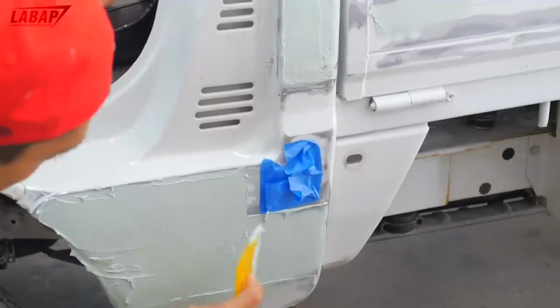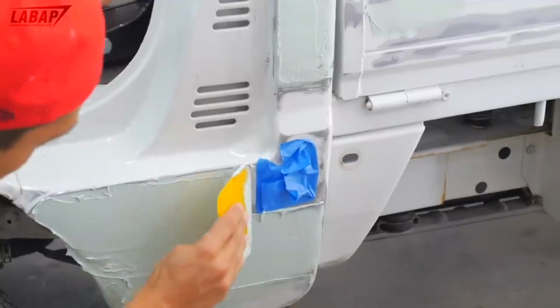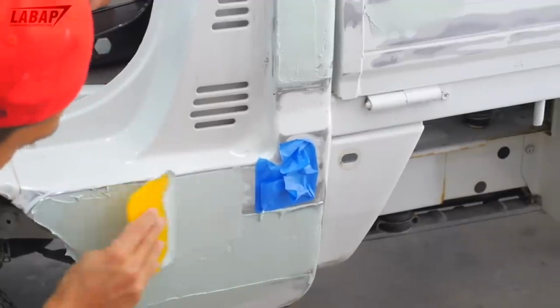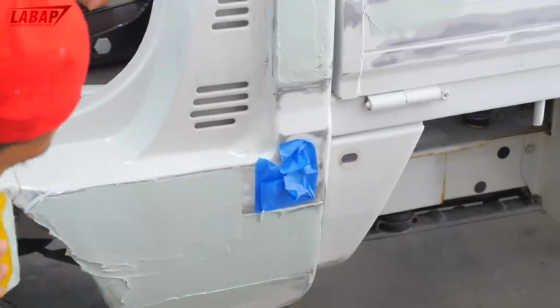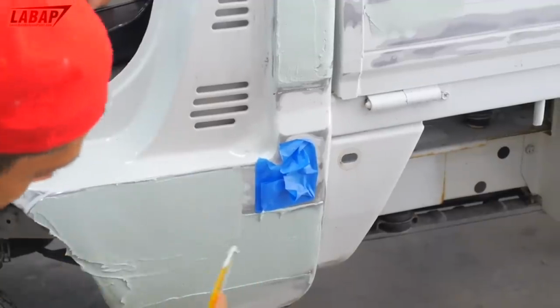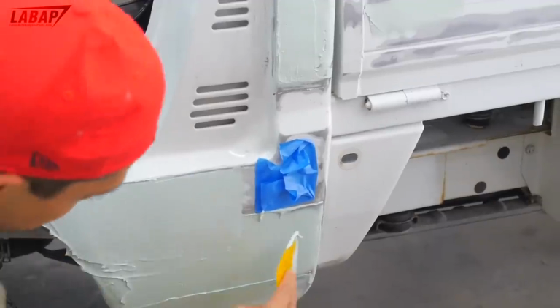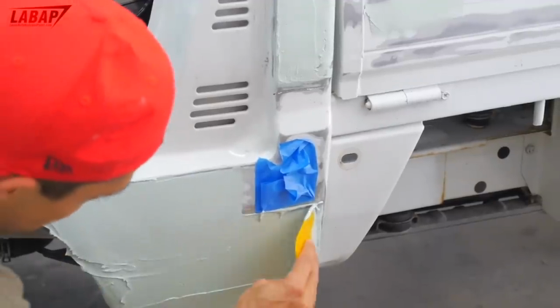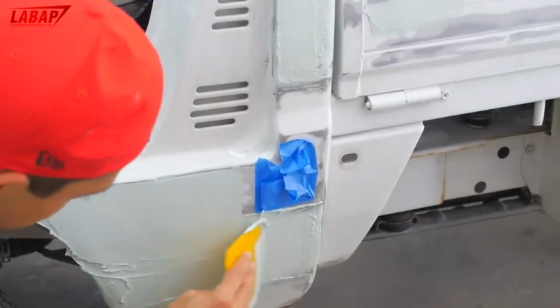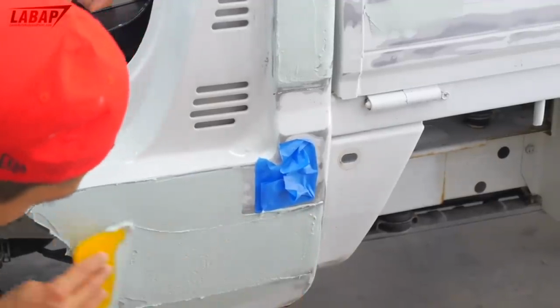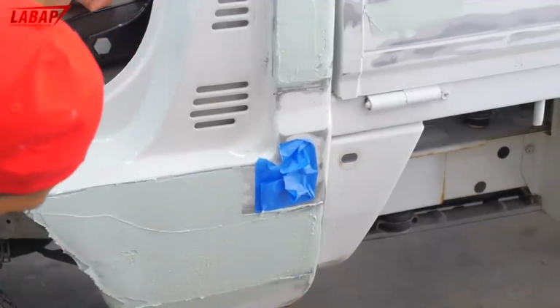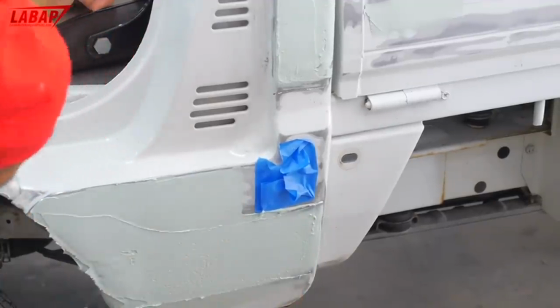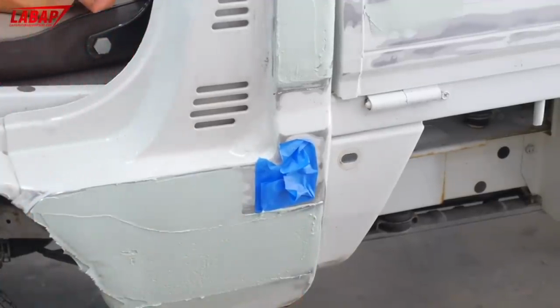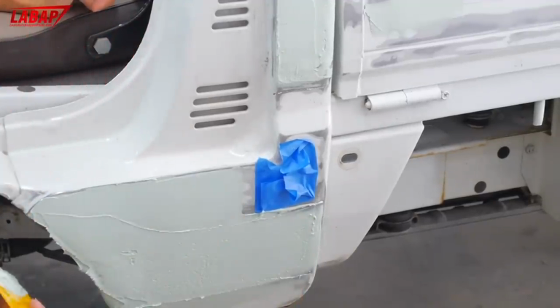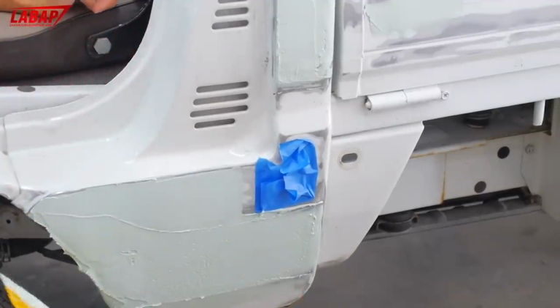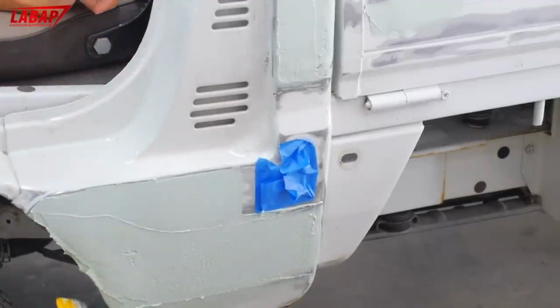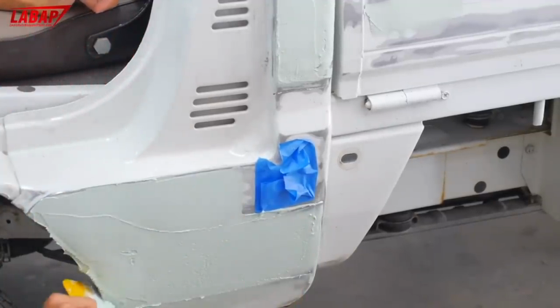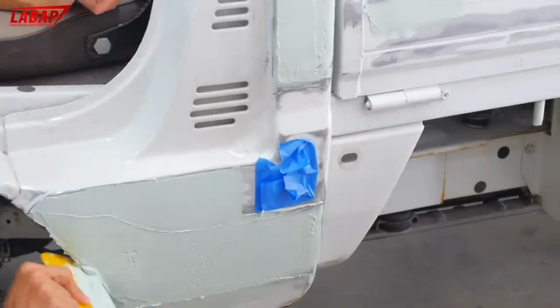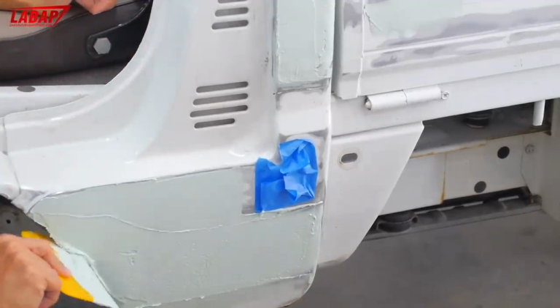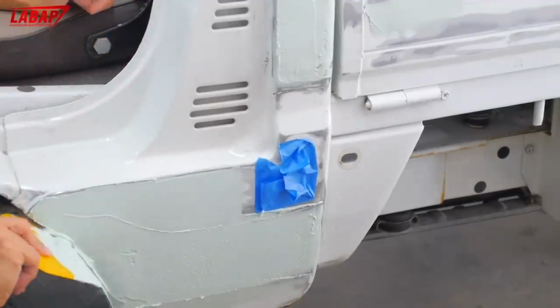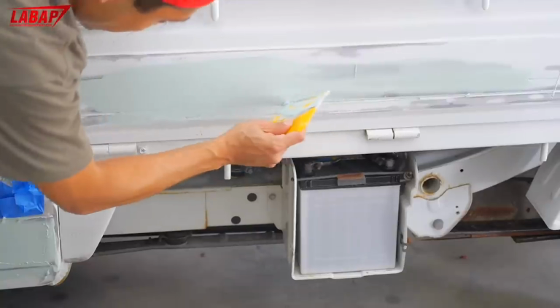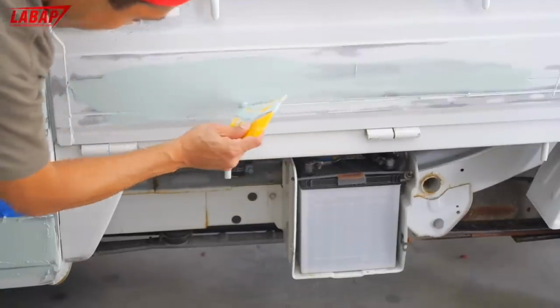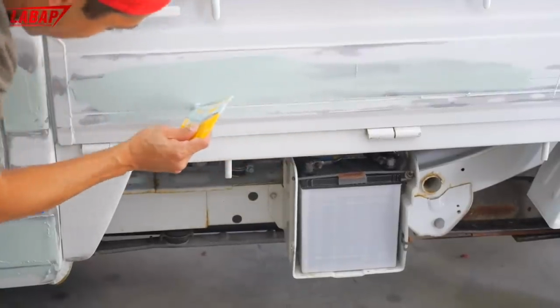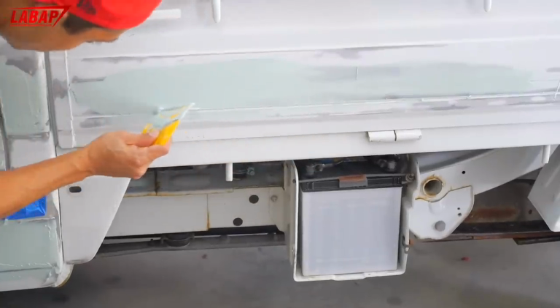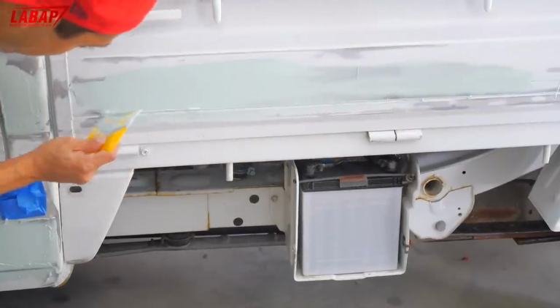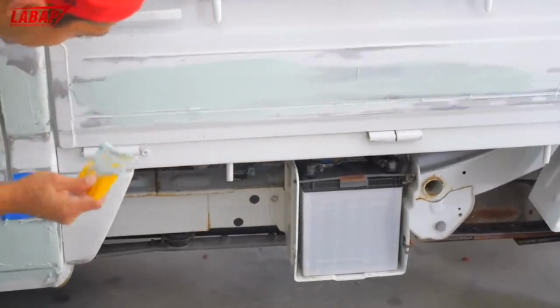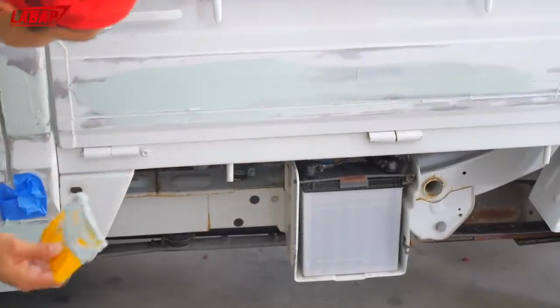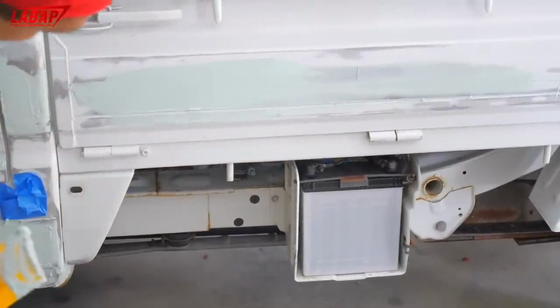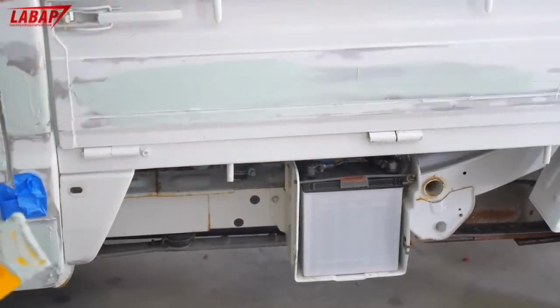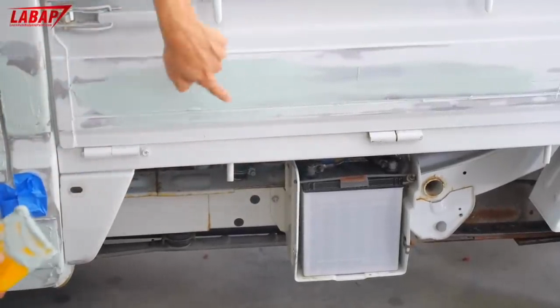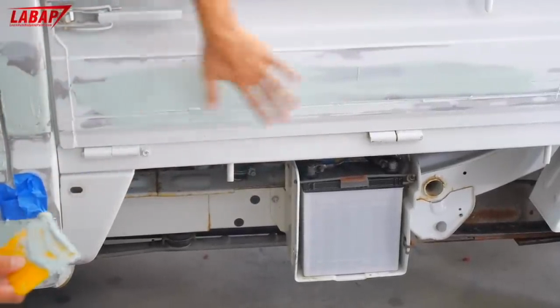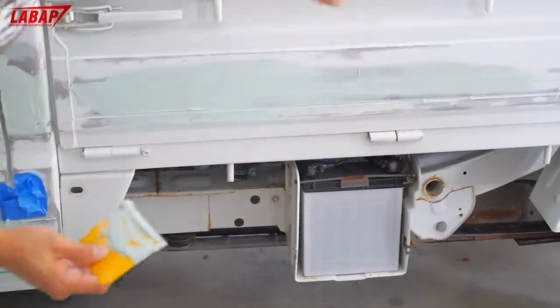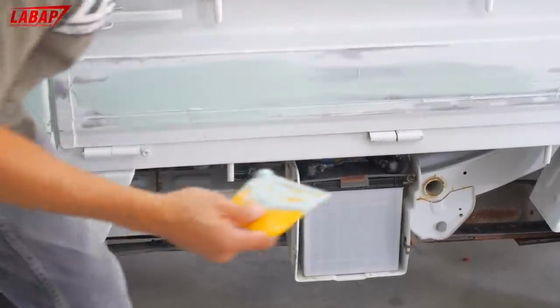If the filler is high, it's cool because you can sand it down. But if it's low, you're going to have to add more. On a side note, if you wanted to do something custom, you could fill that area and get rid of the line.